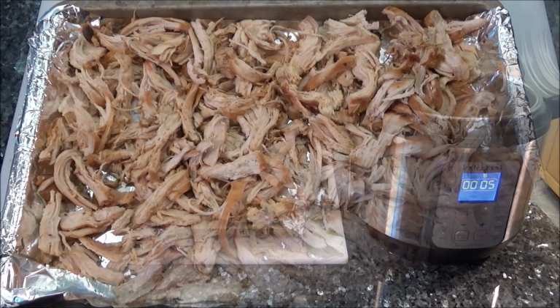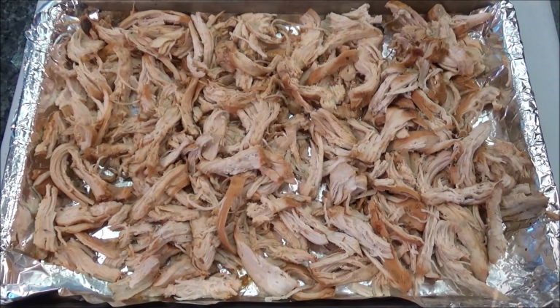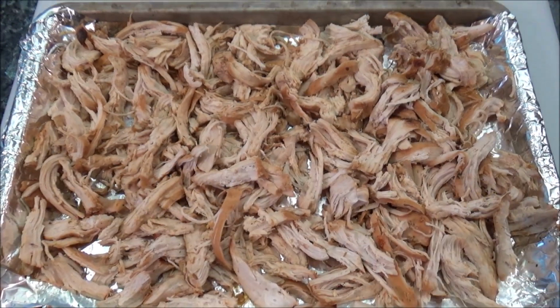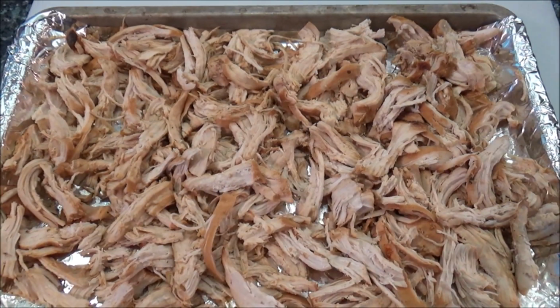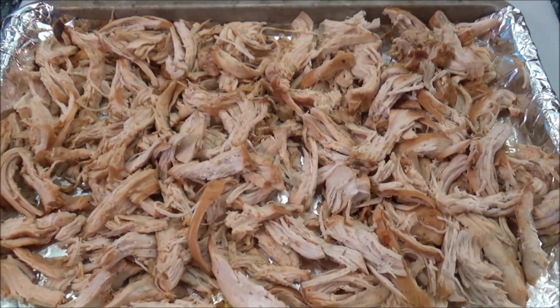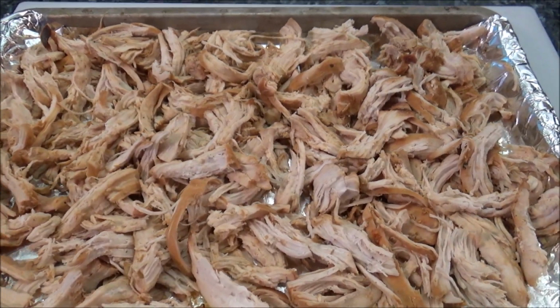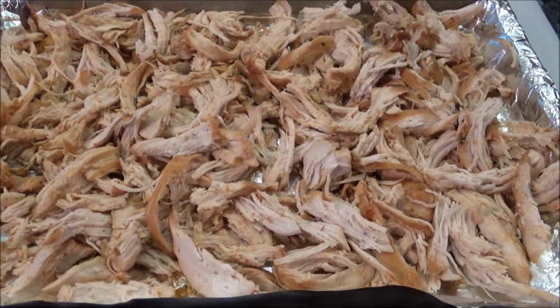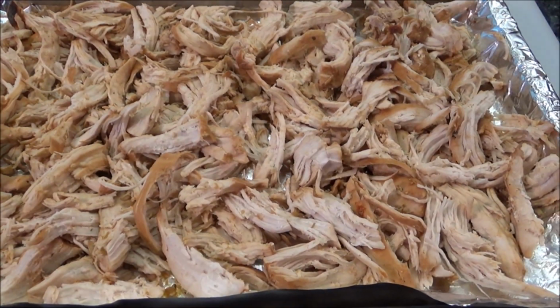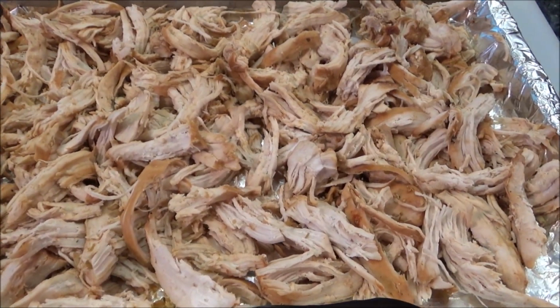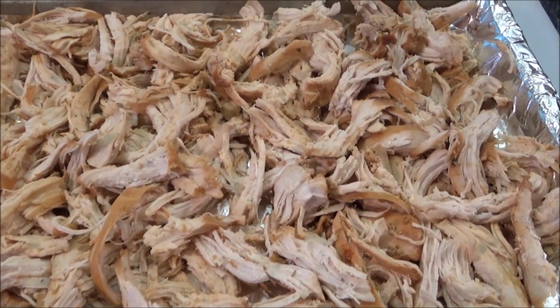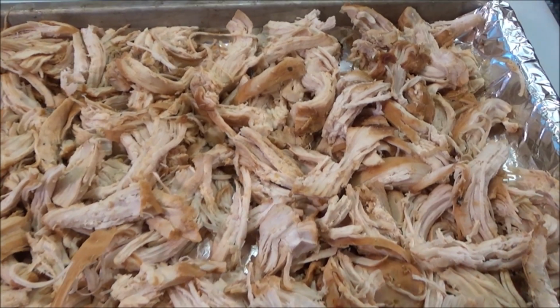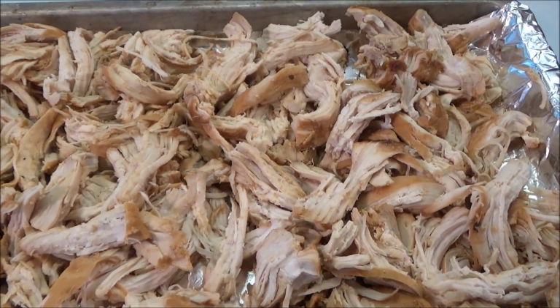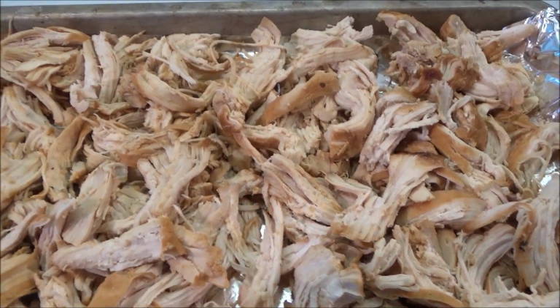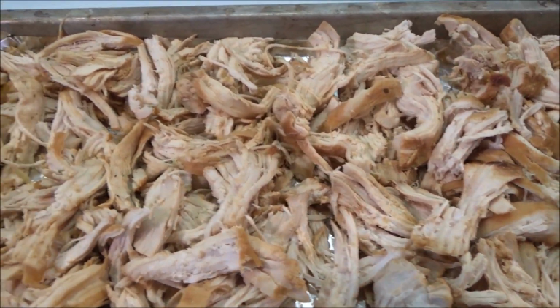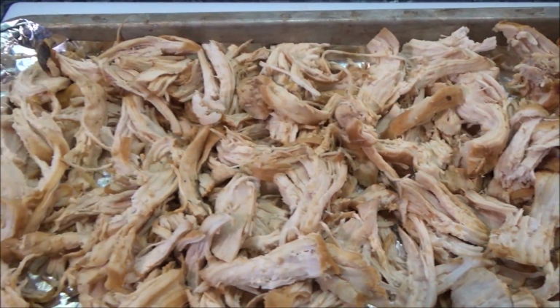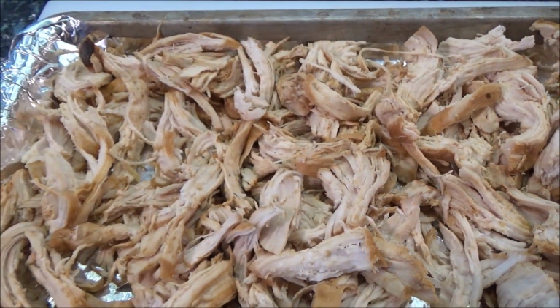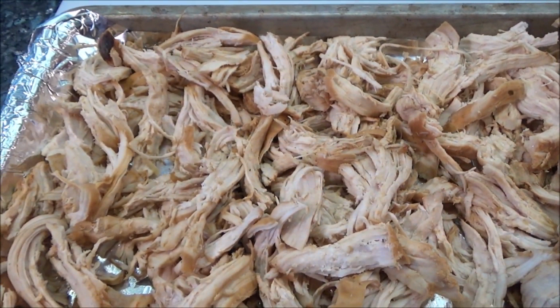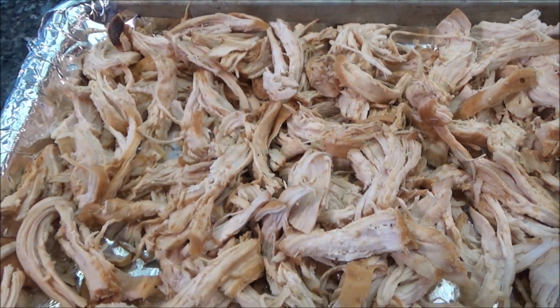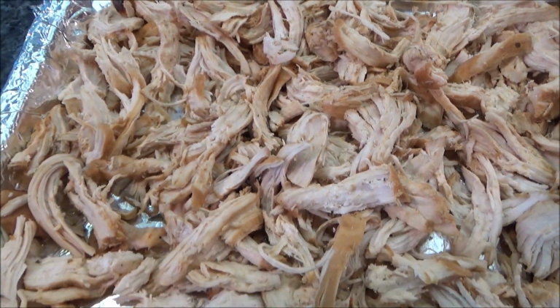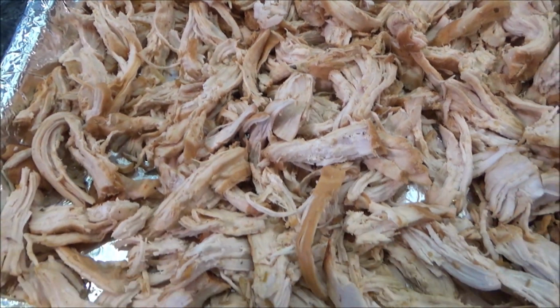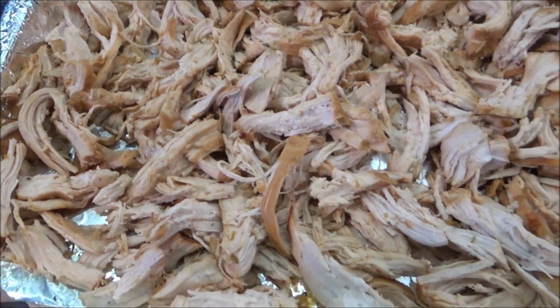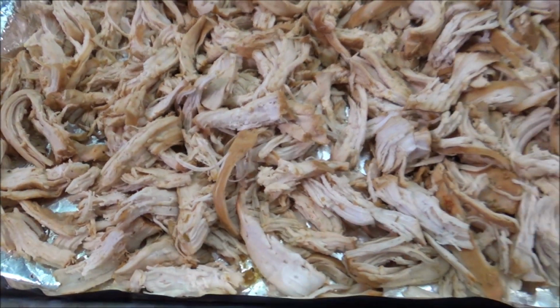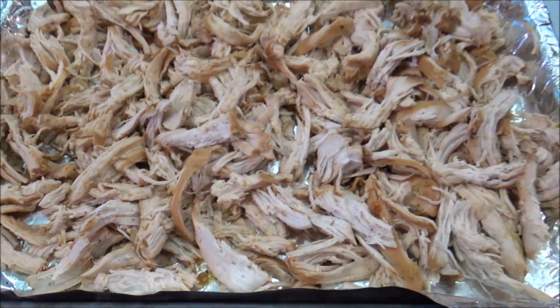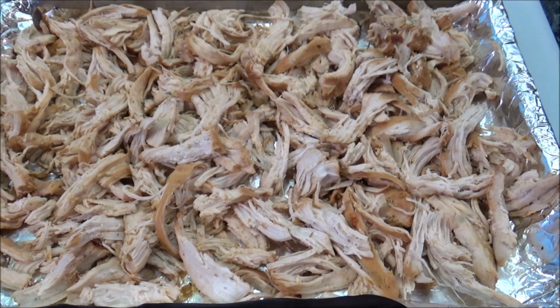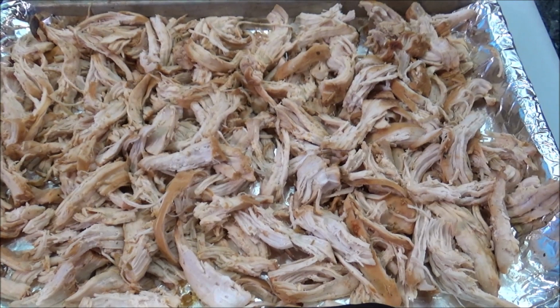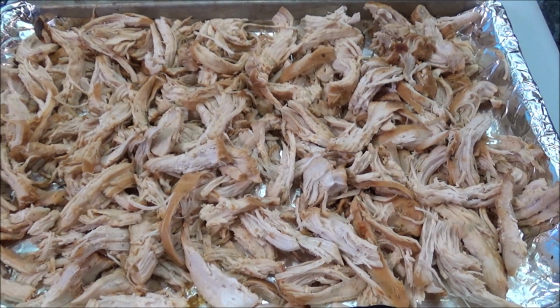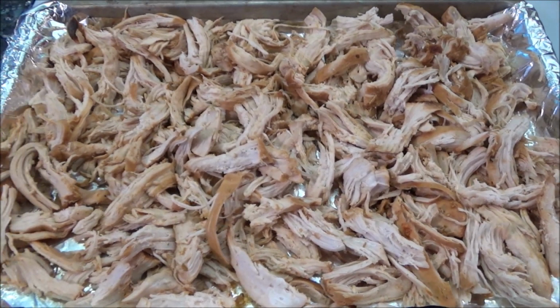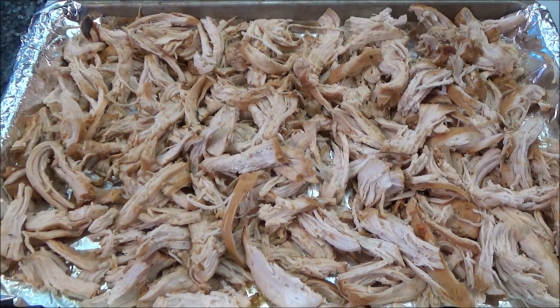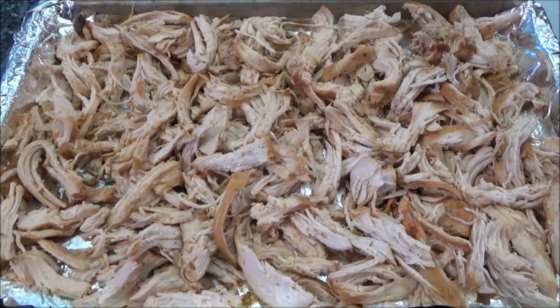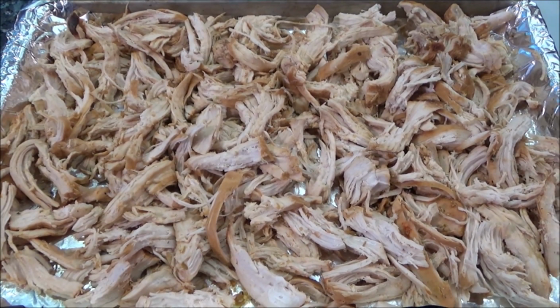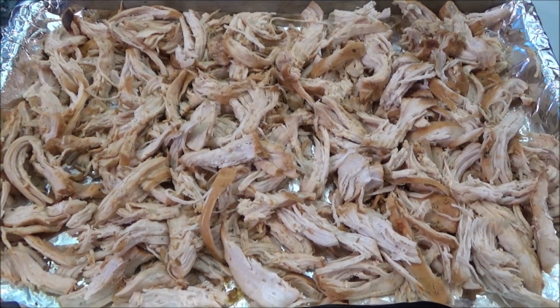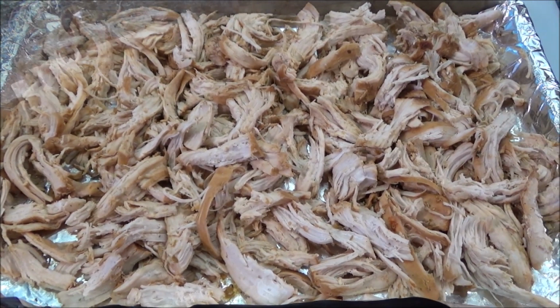All right, here we are — shredded up with some forks. Of course I had to have a little sample. It's very good. So we're going to pour this into the liquid and just let it simmer a little bit until you're ready.